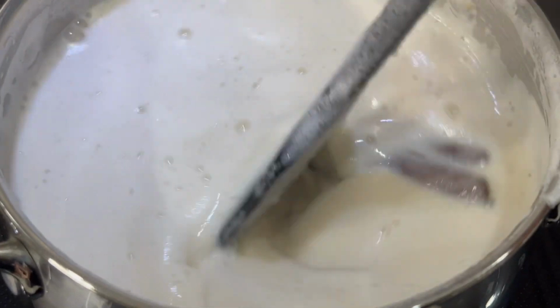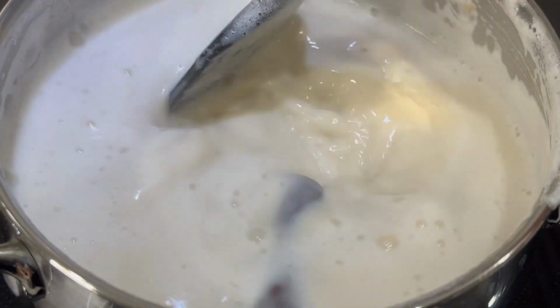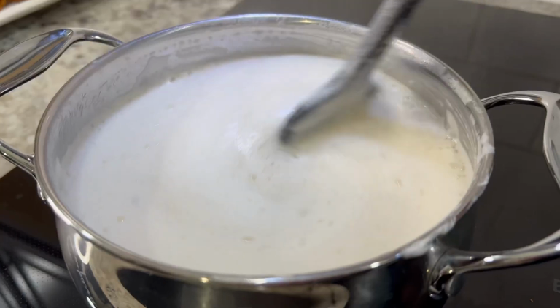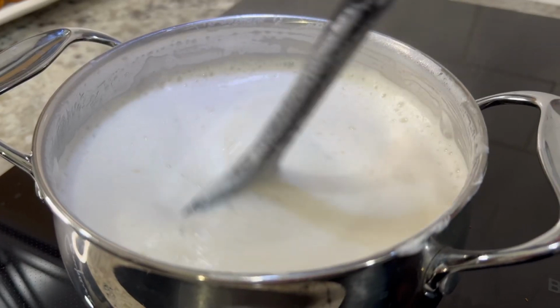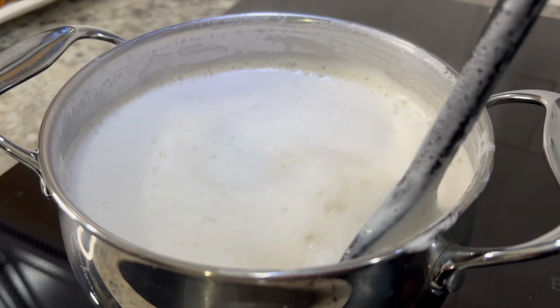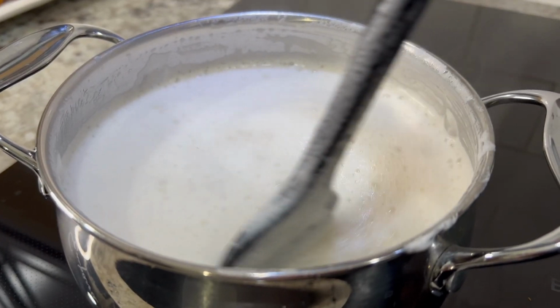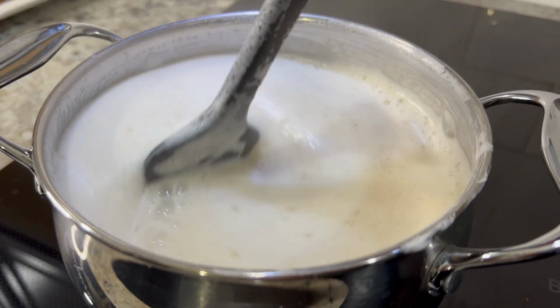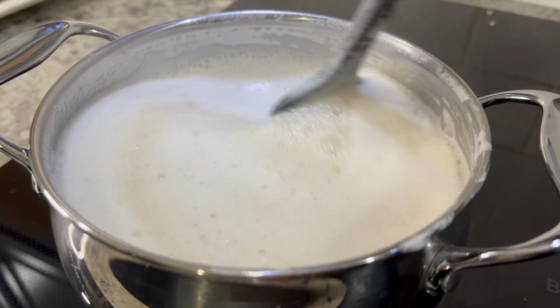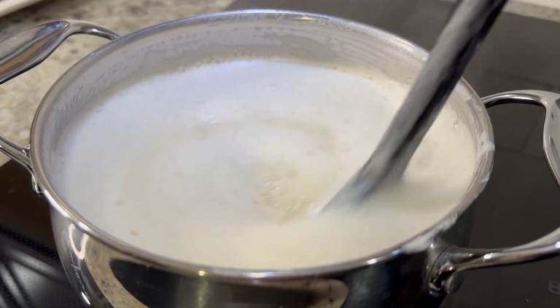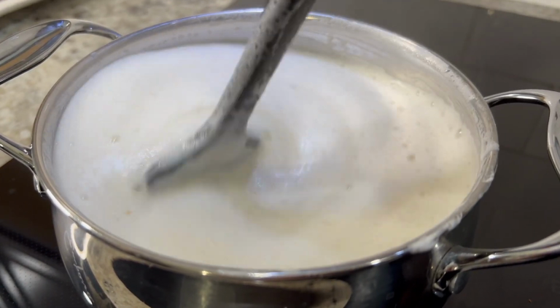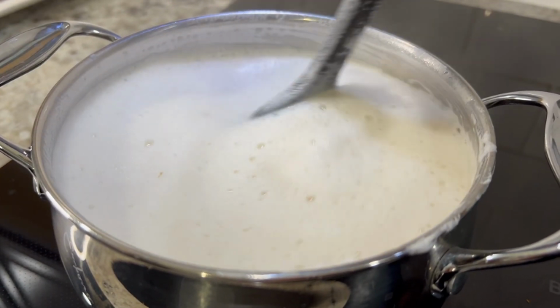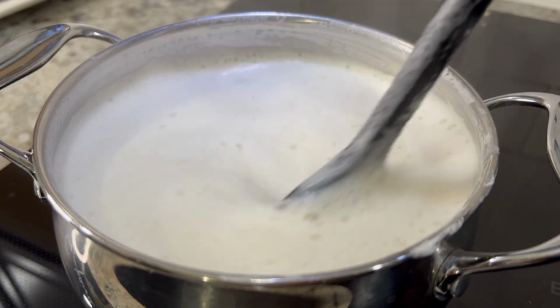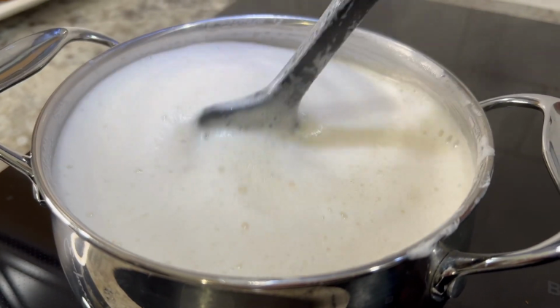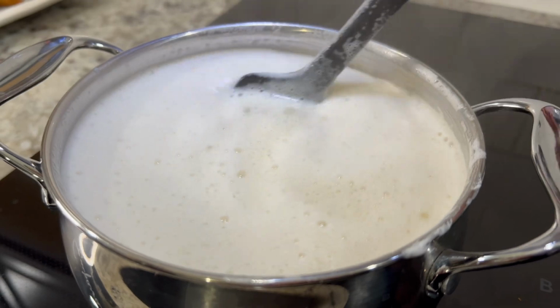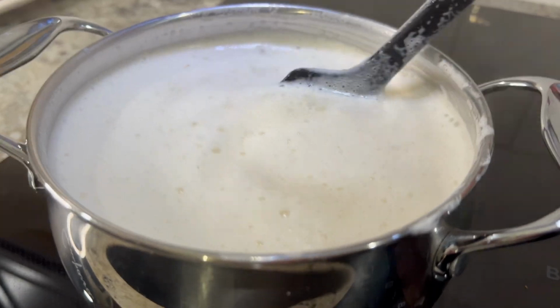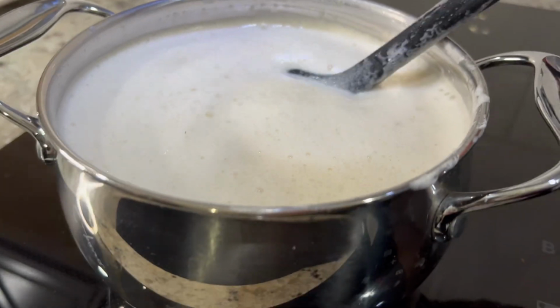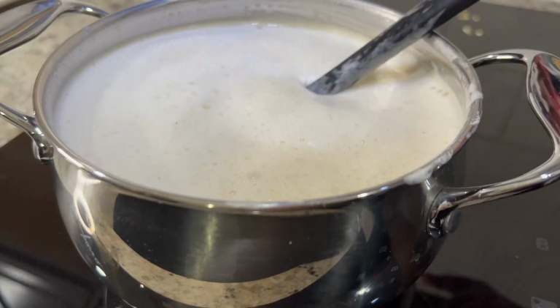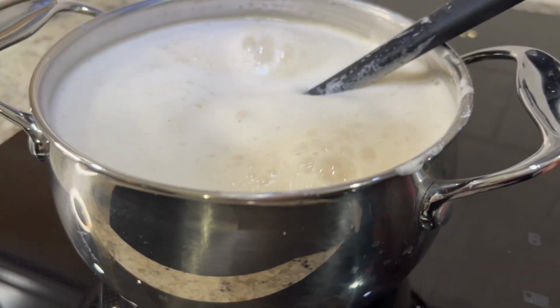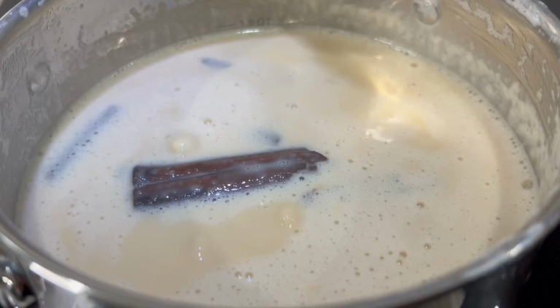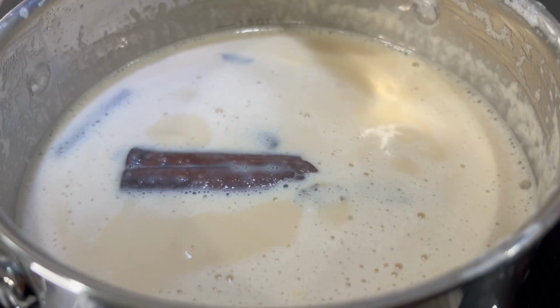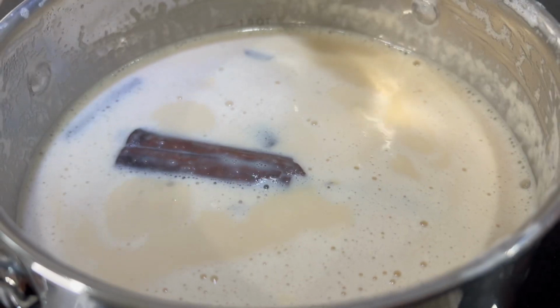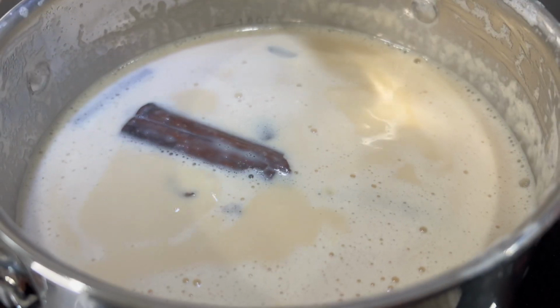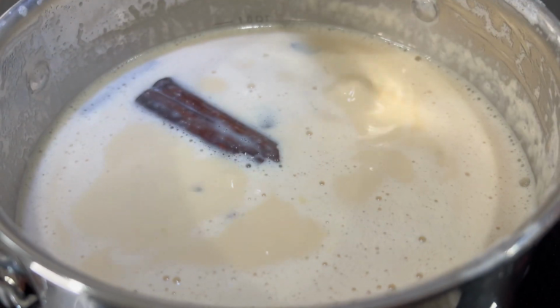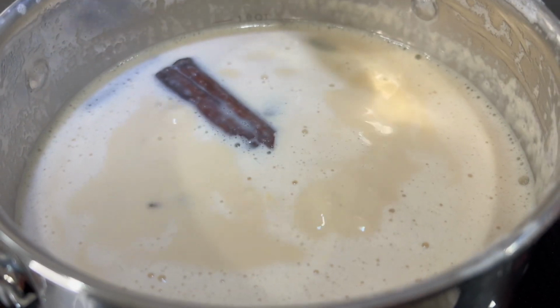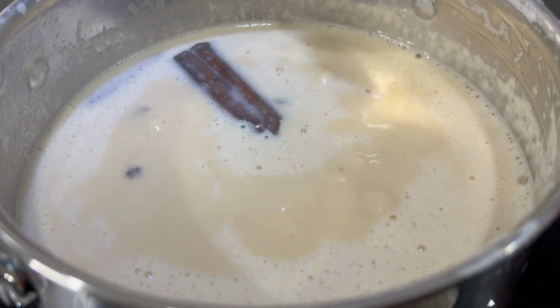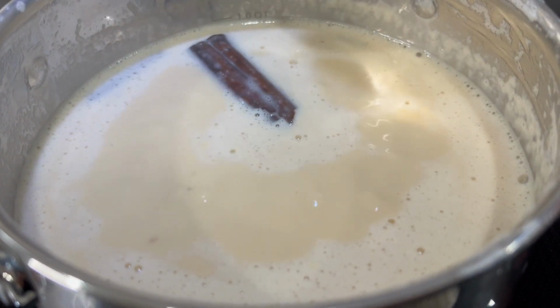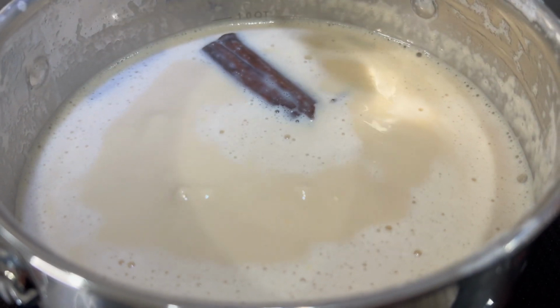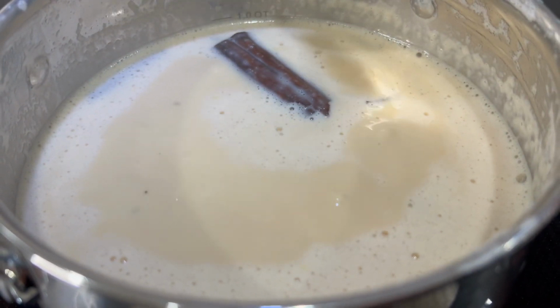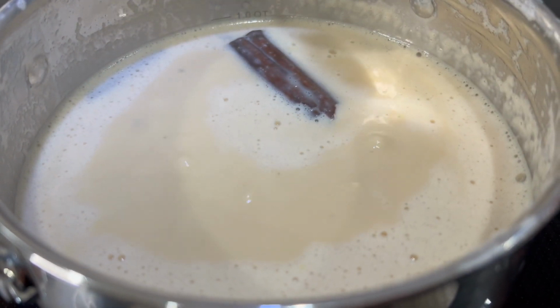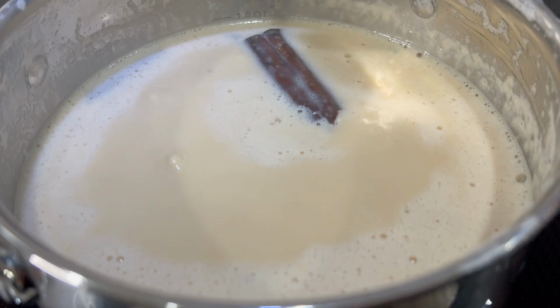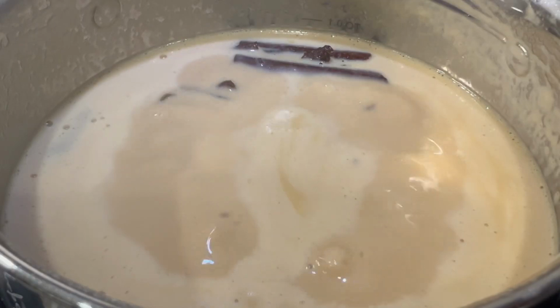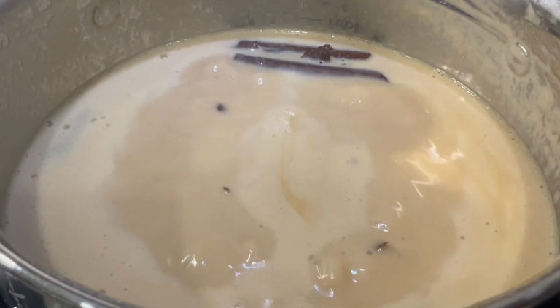After about 20 to 30 minutes, you're going to notice the milk is going to start to turn a light beige color — that is perfectly normal. When the cajeta is done, it's going to have a rich tan color.